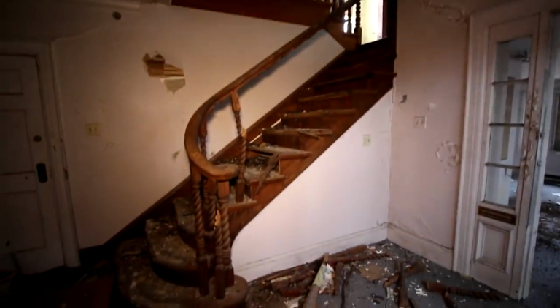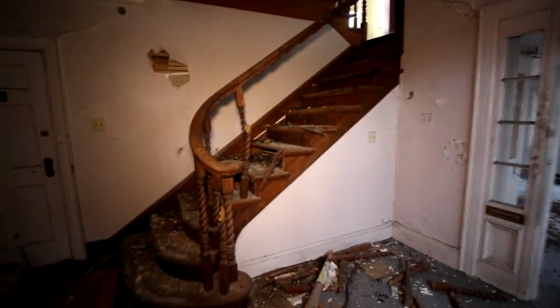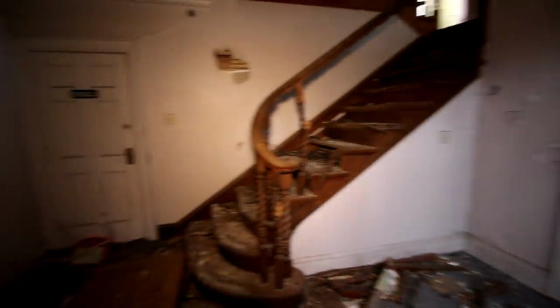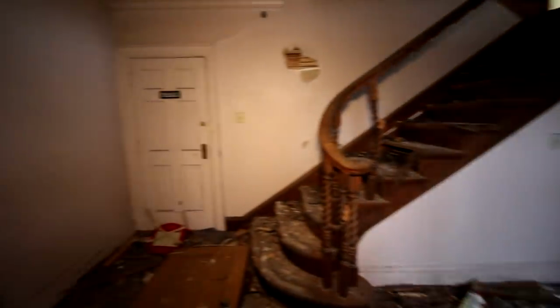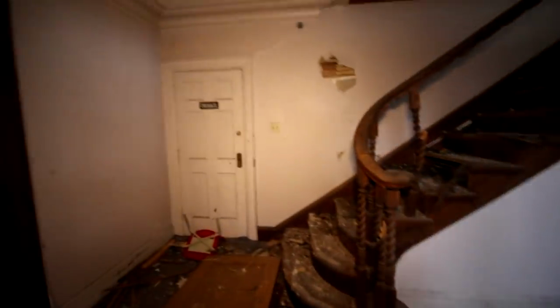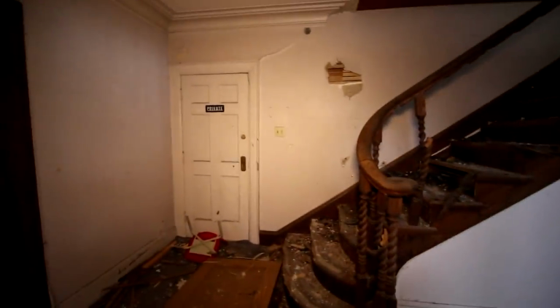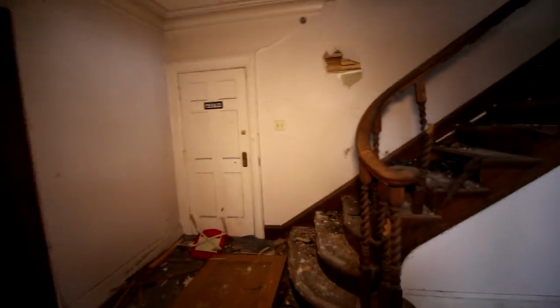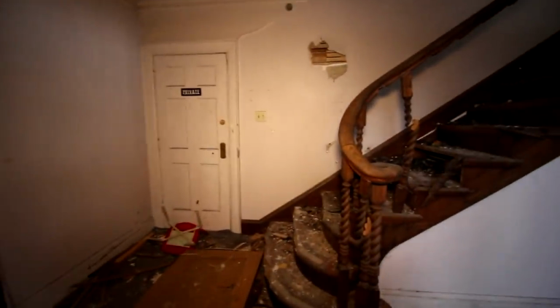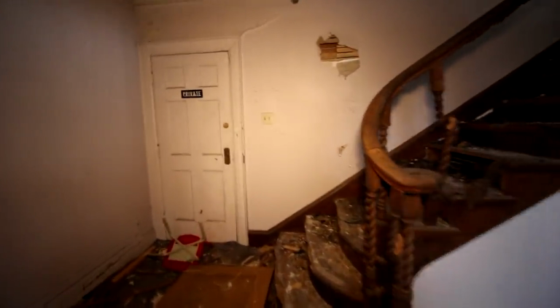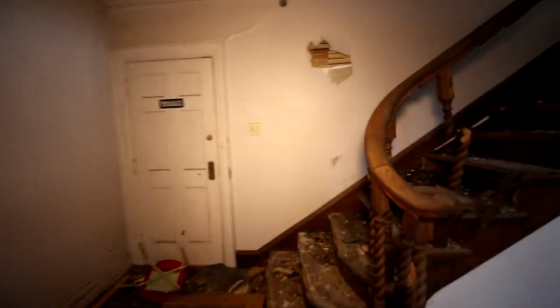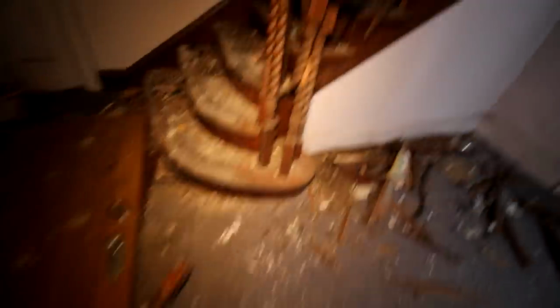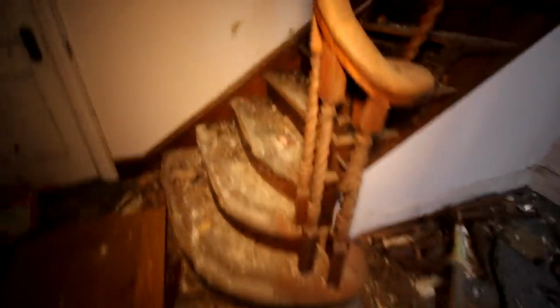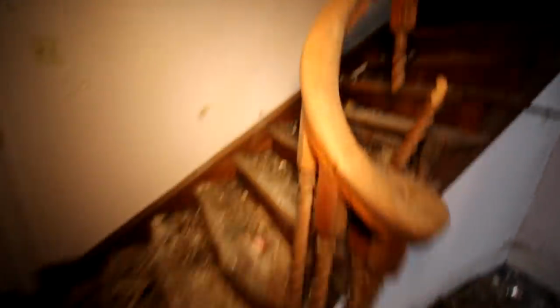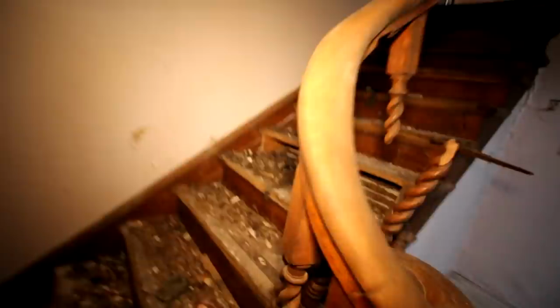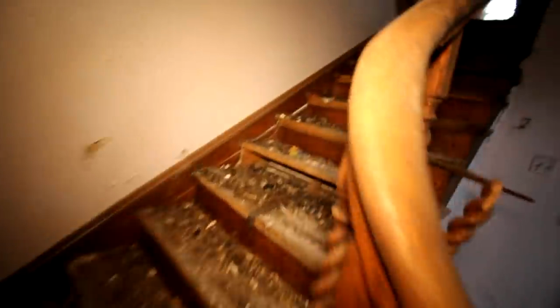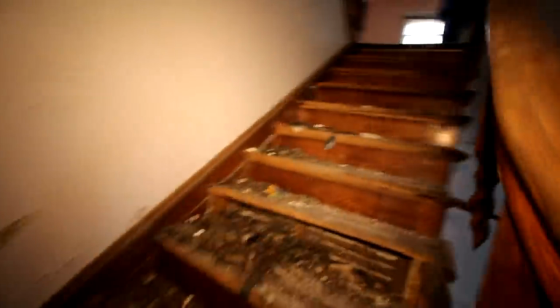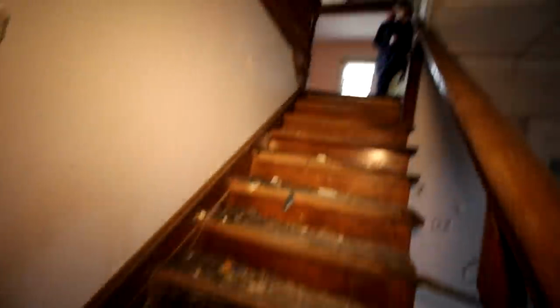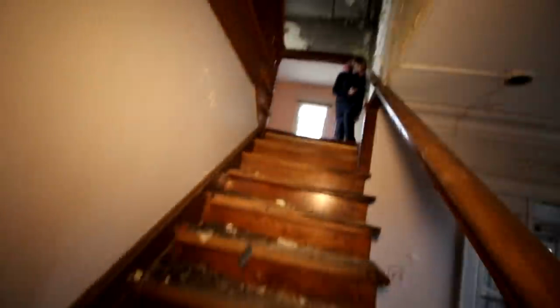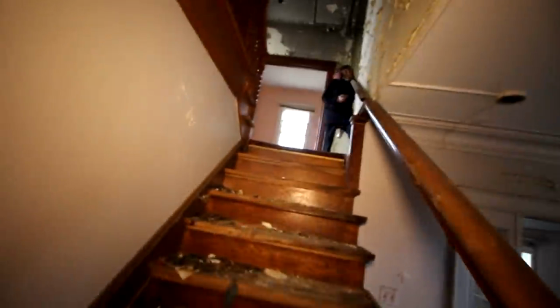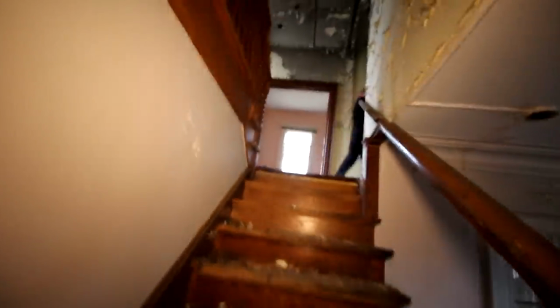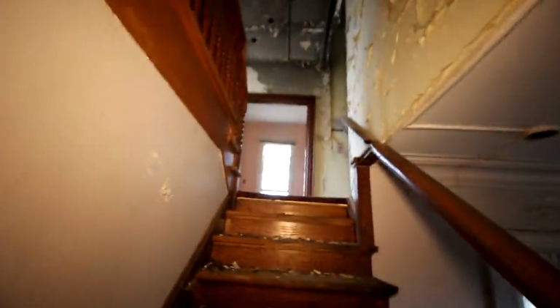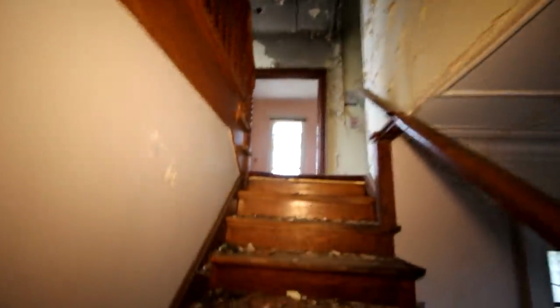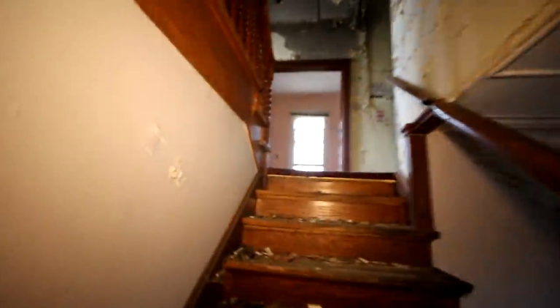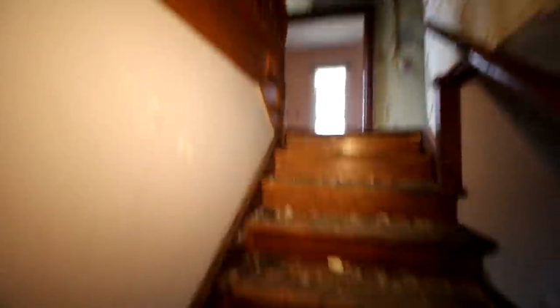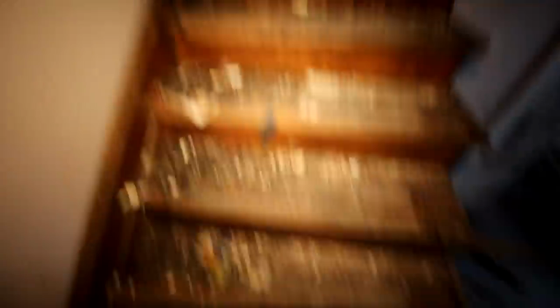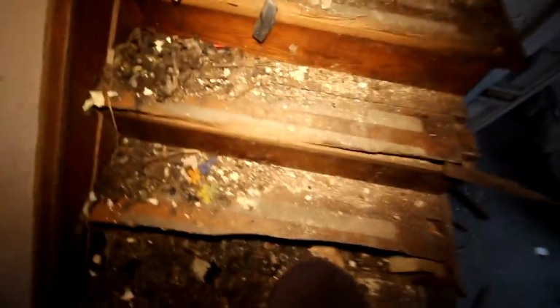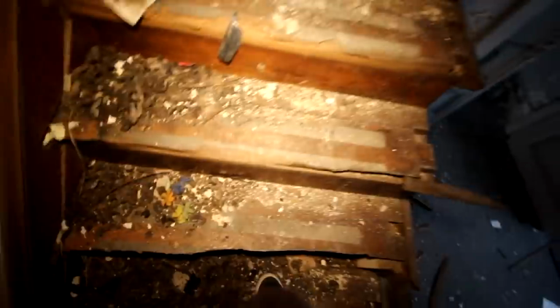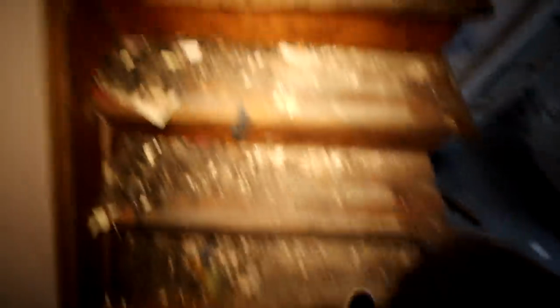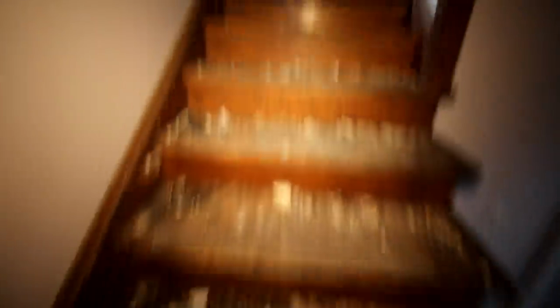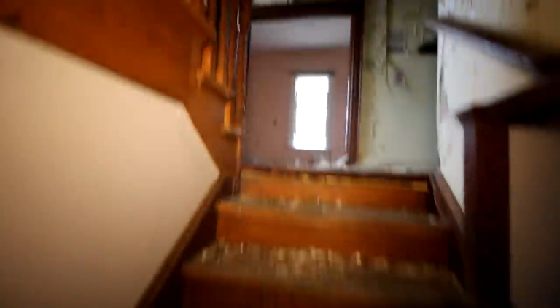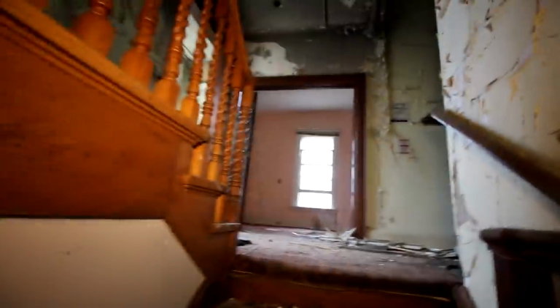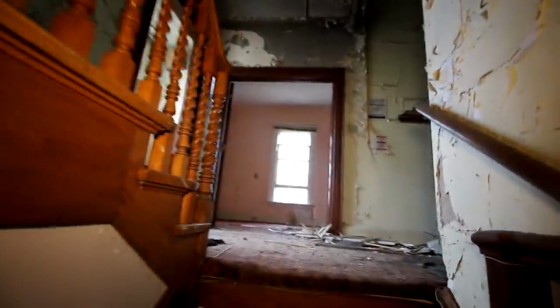All right, so let's make our way upstairs. Let's see what's up here. Wow, these stairs are pretty rough.